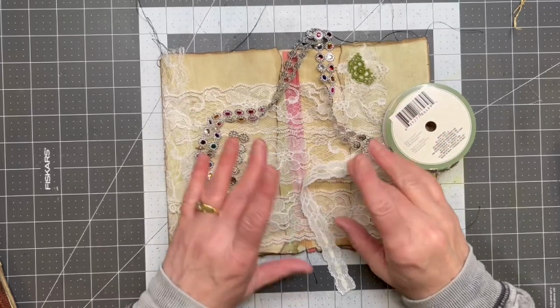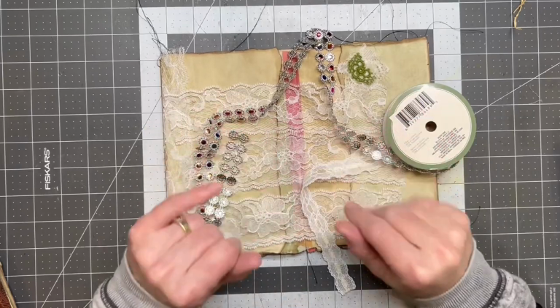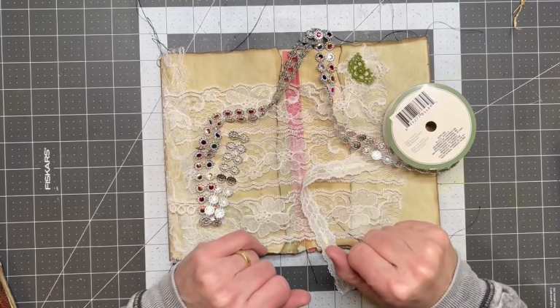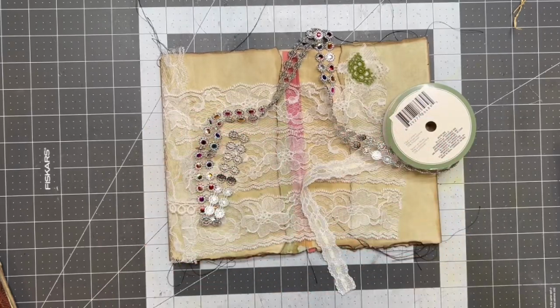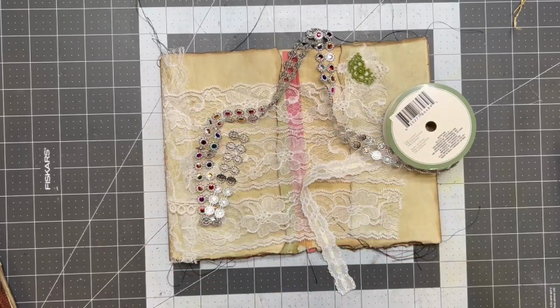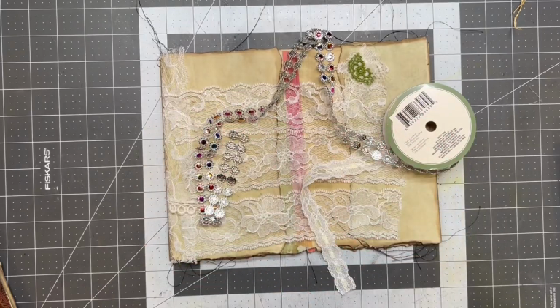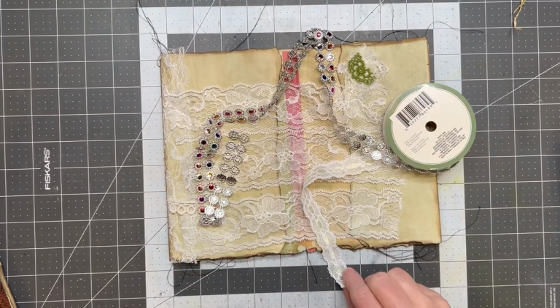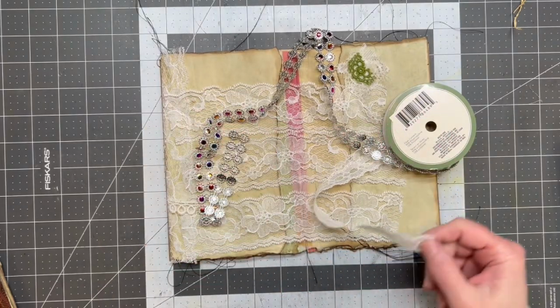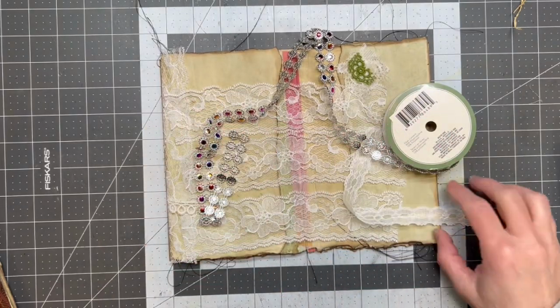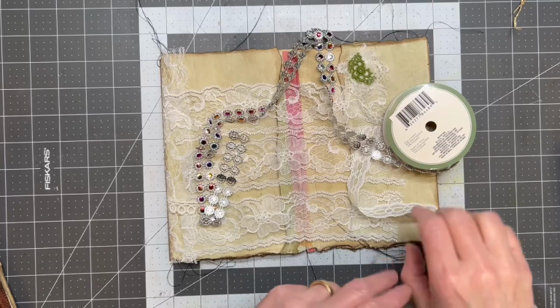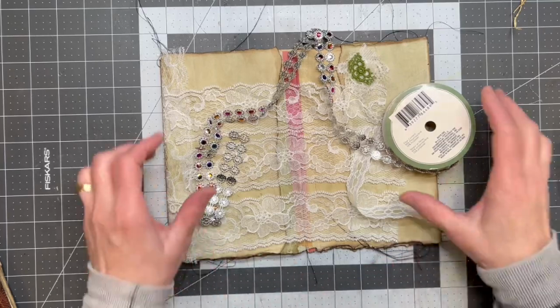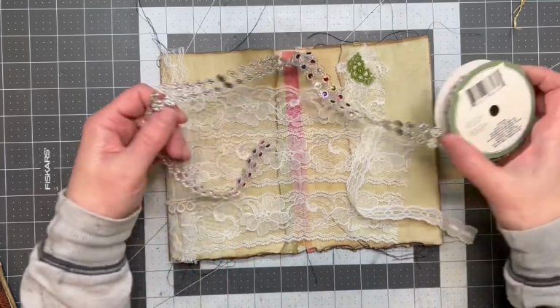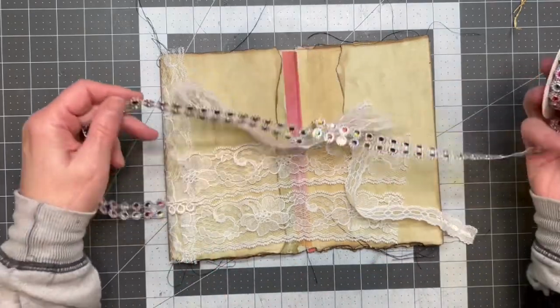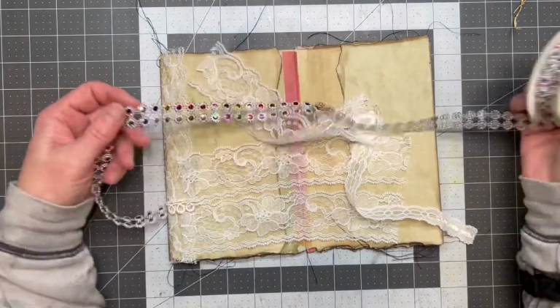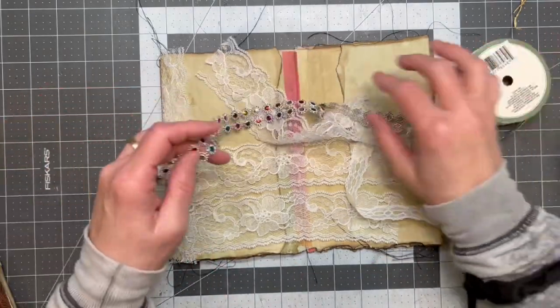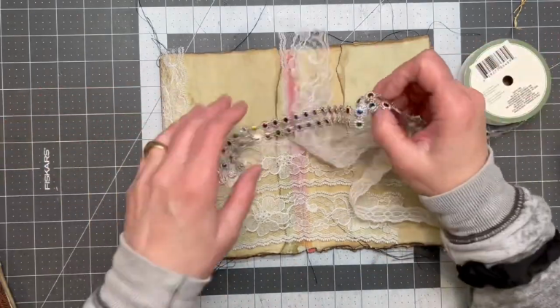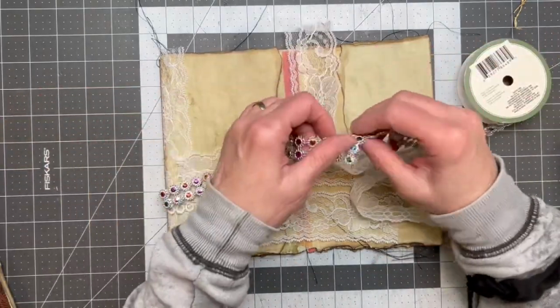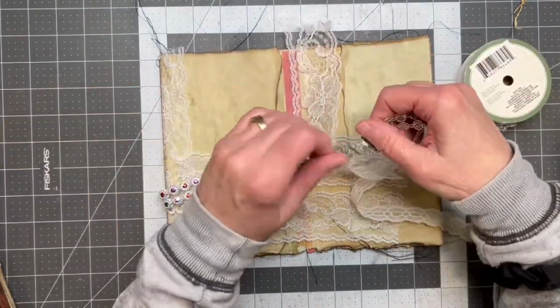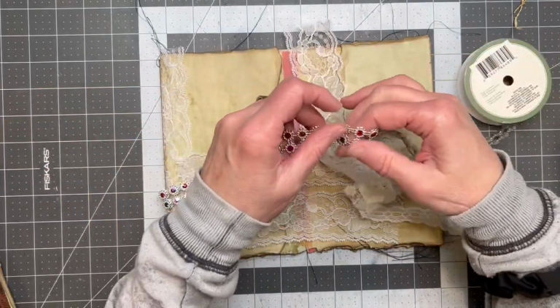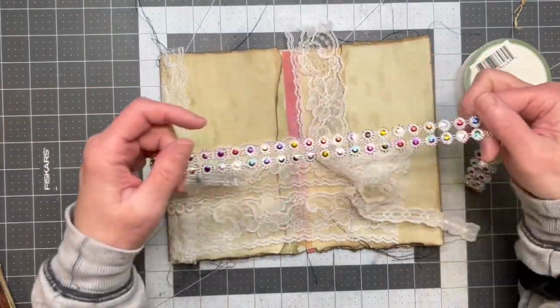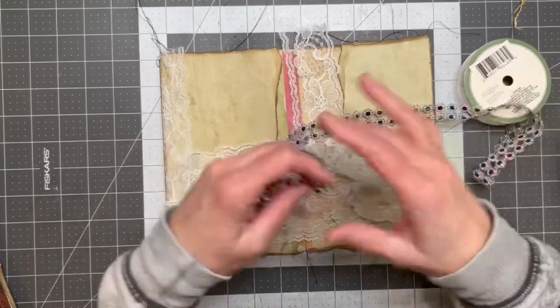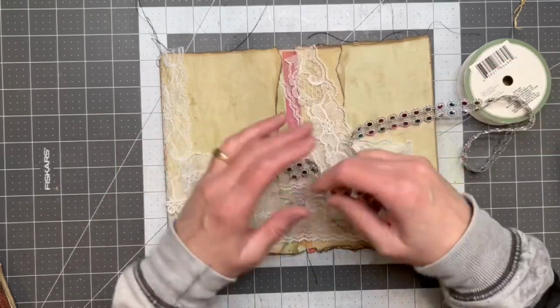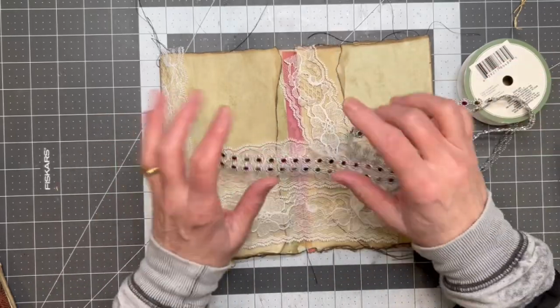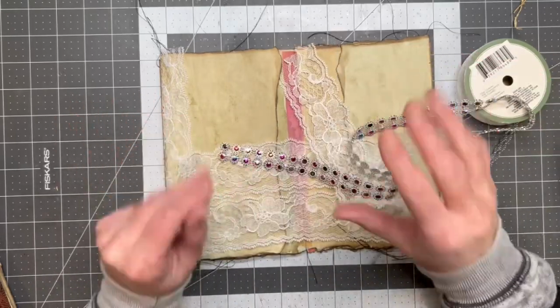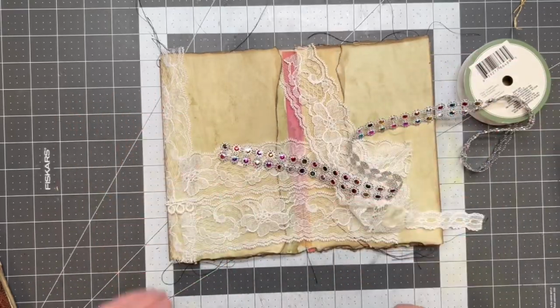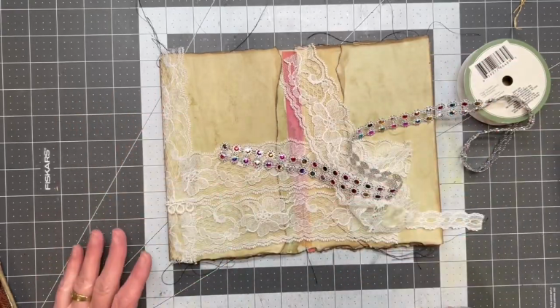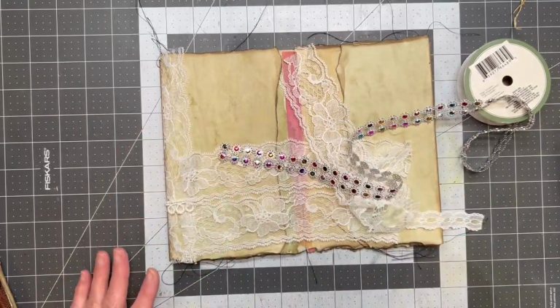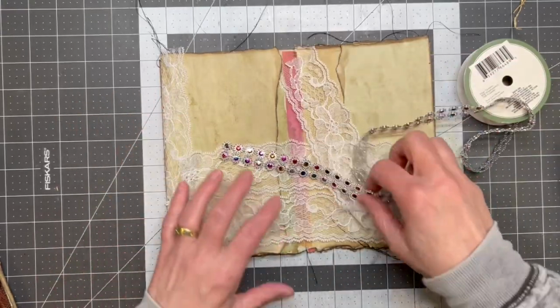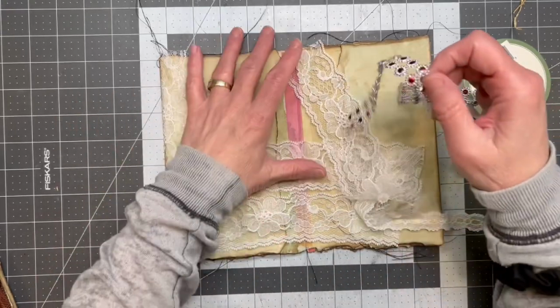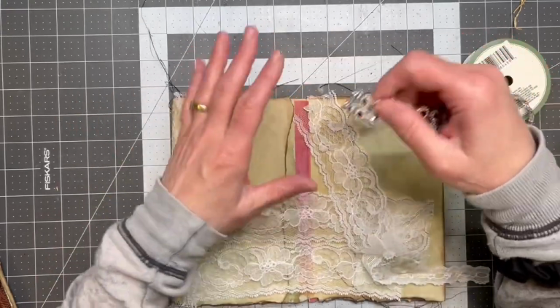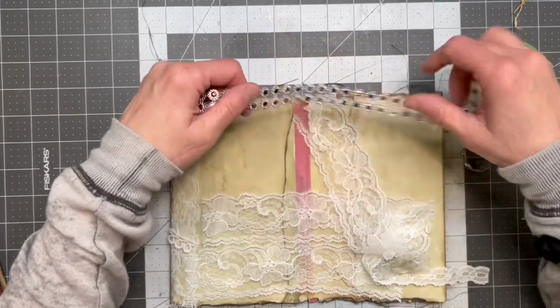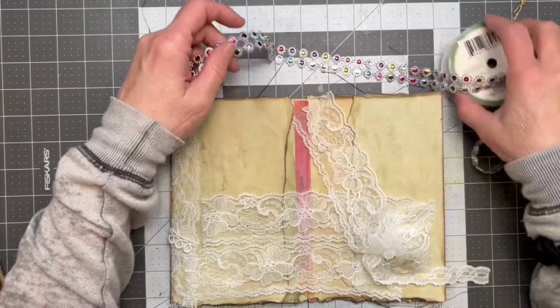Hi friends, welcome back to my crafty desk. Sandra here at Blossom and Inspire, and we are here again with another episode of a junk mail makeover. Let's take the junk and make it something fun and pretty and usable.